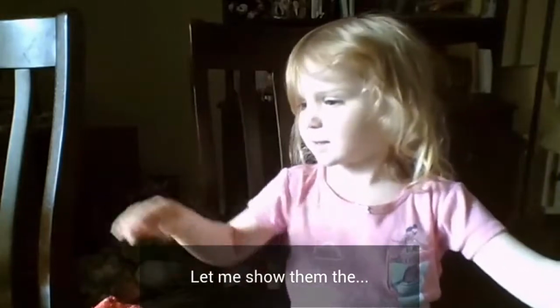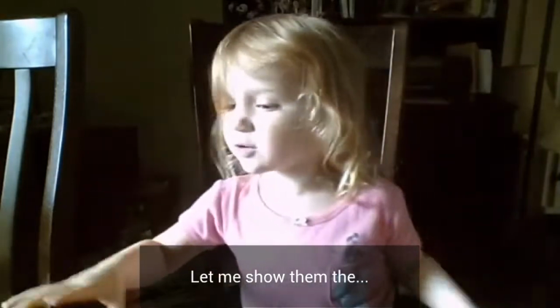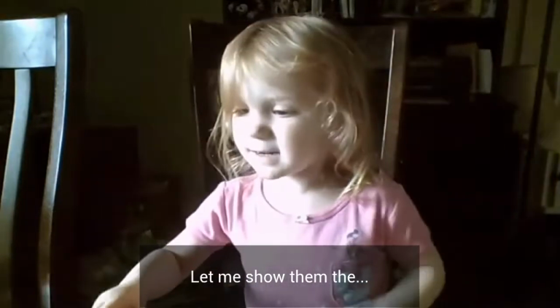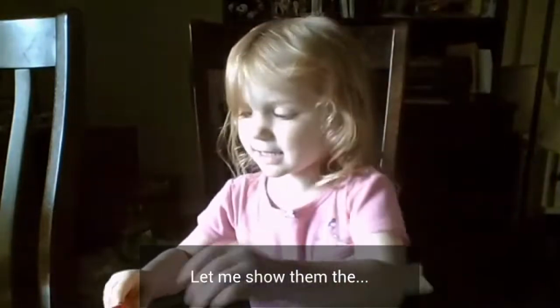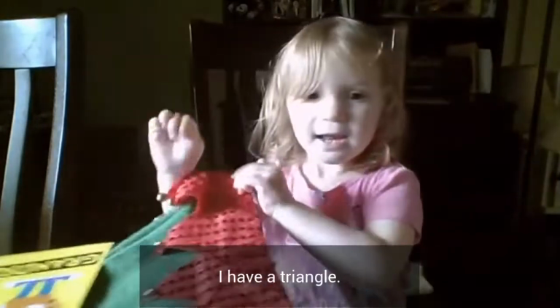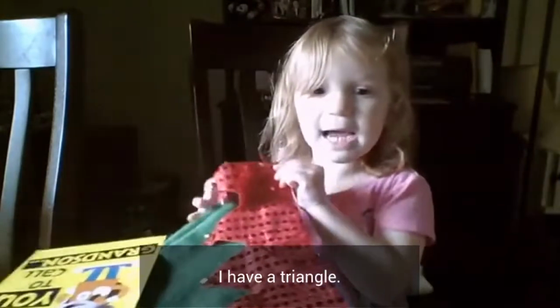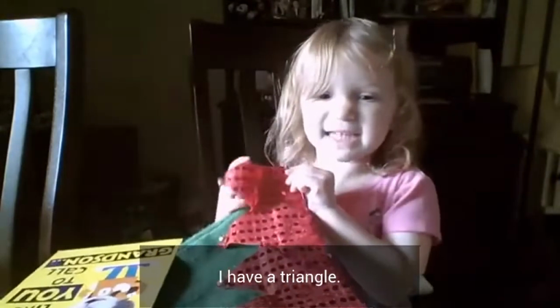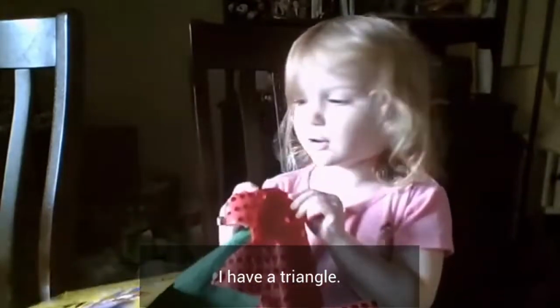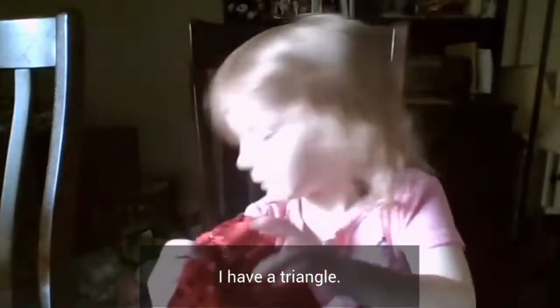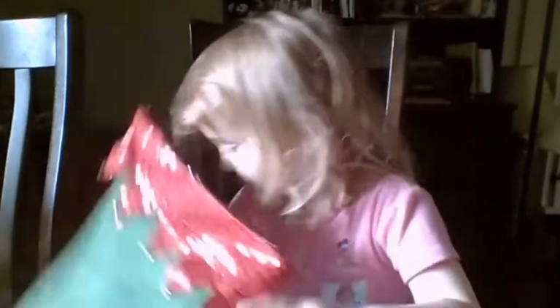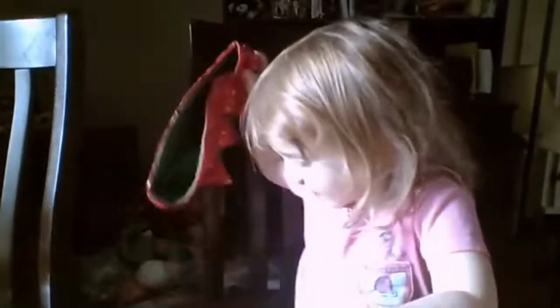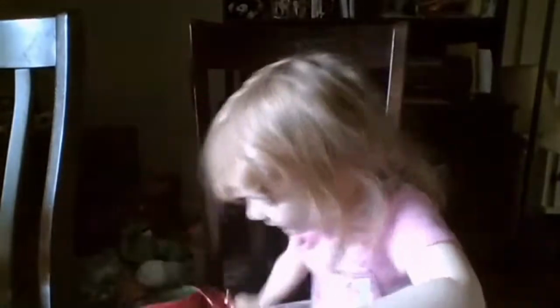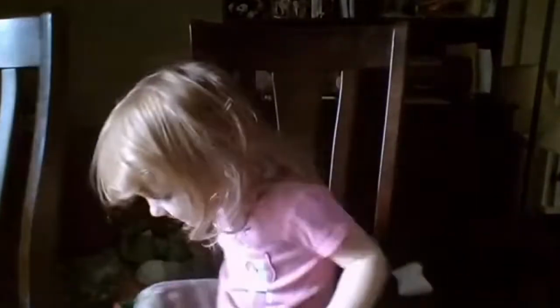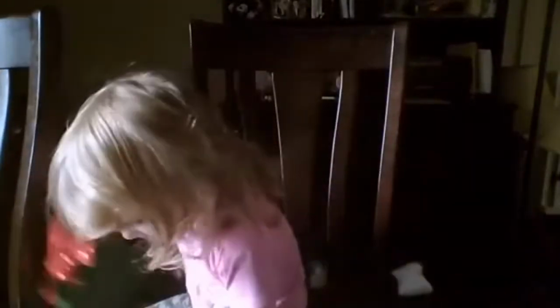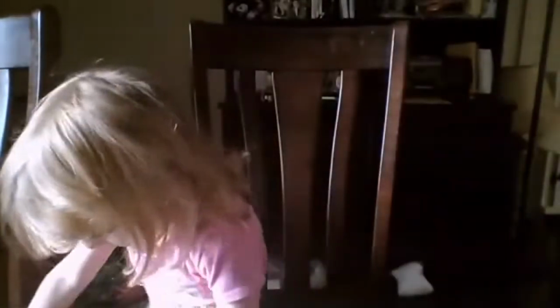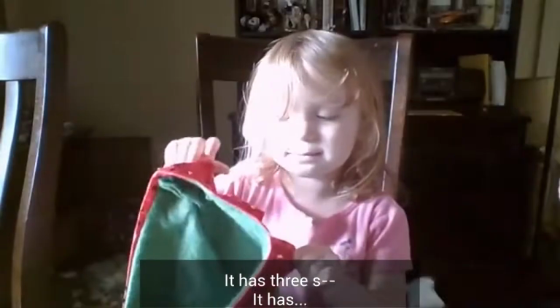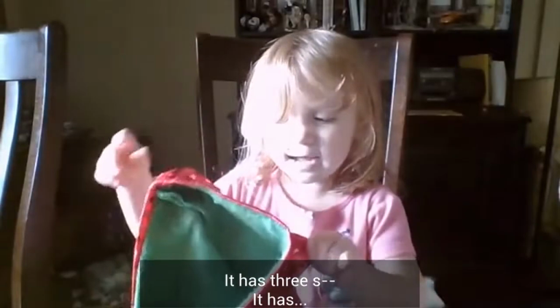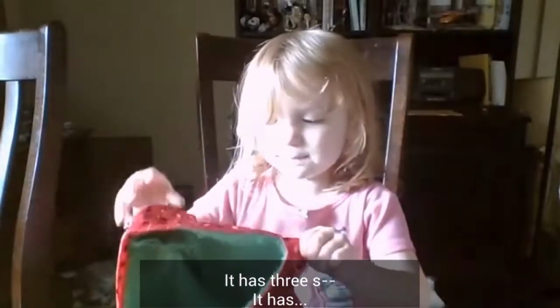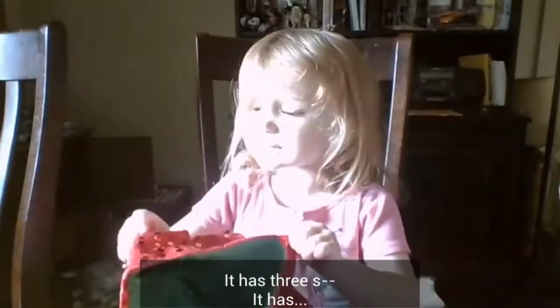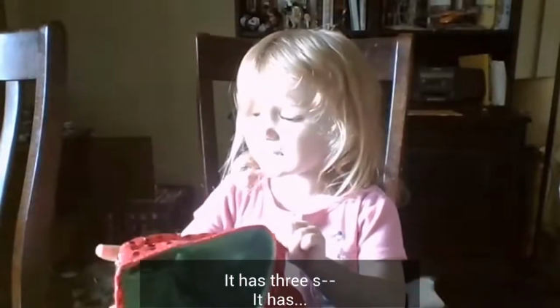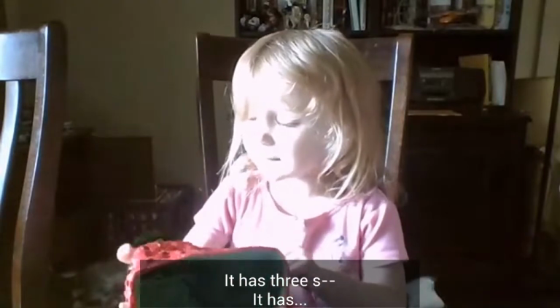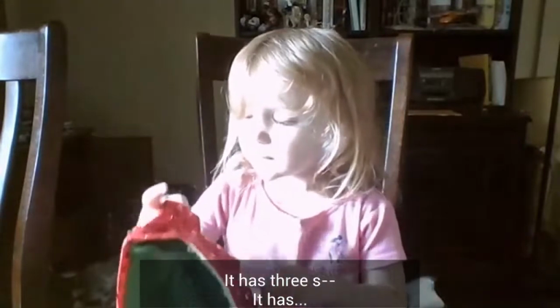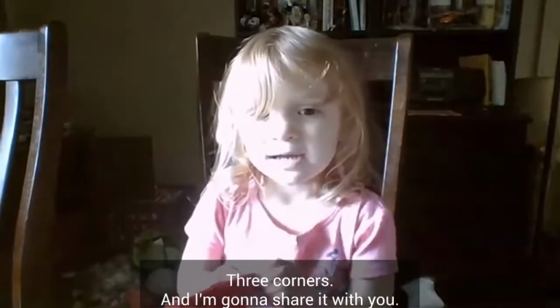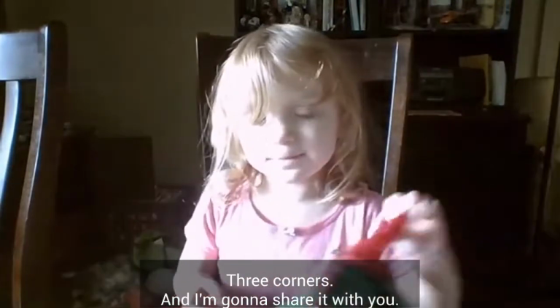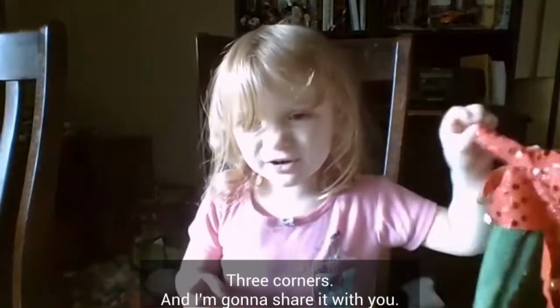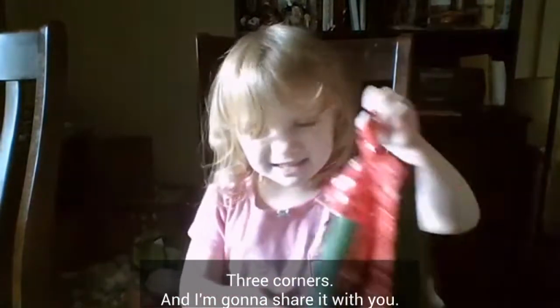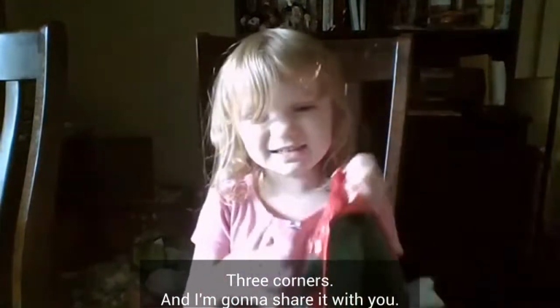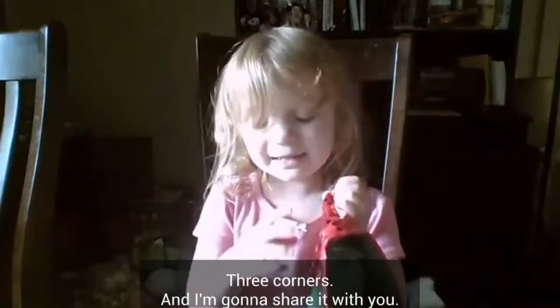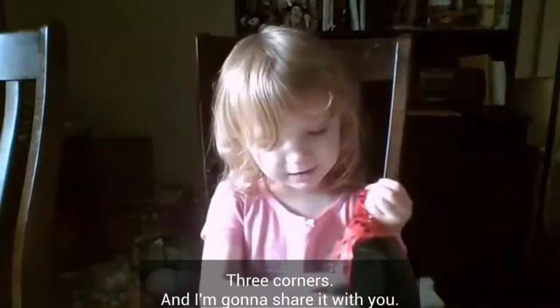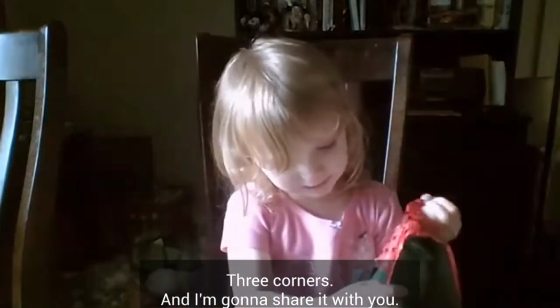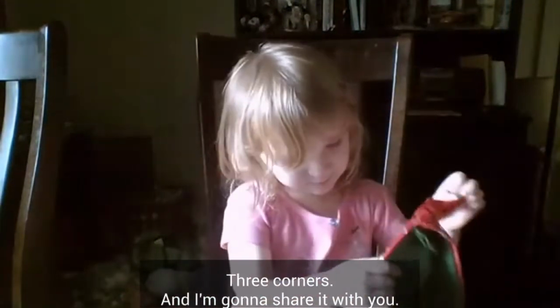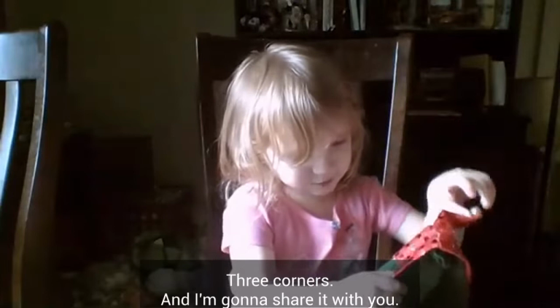Let me tell them that I have a cycle. It has peach. It has bee corners. And I'm going to tell it to you.